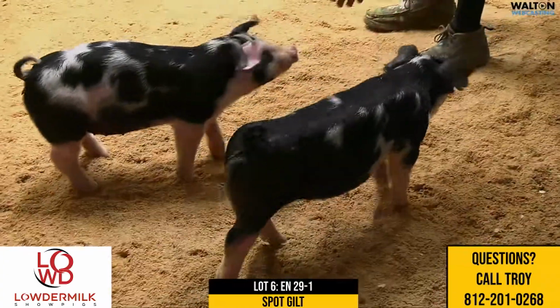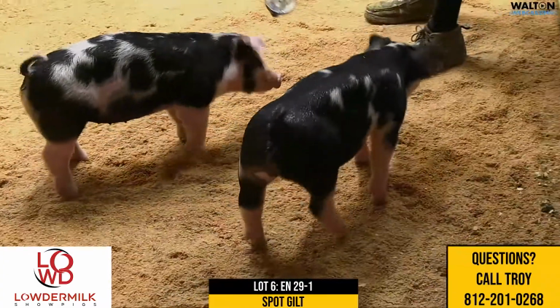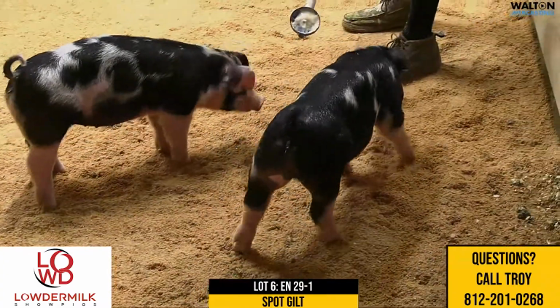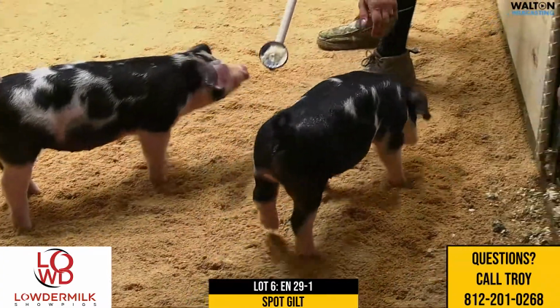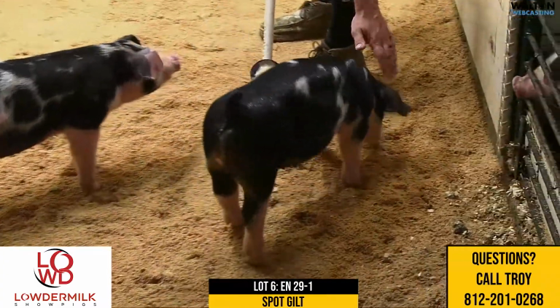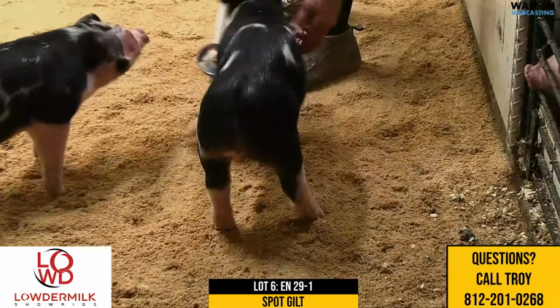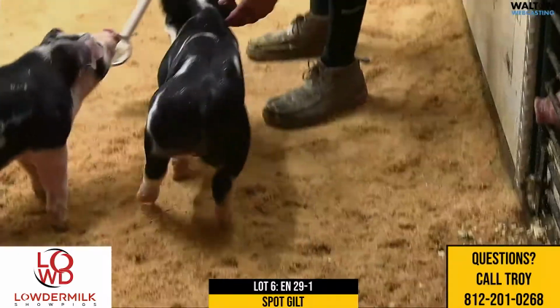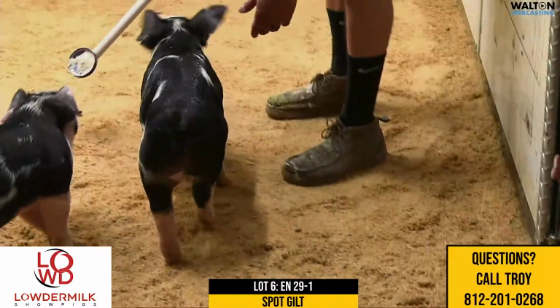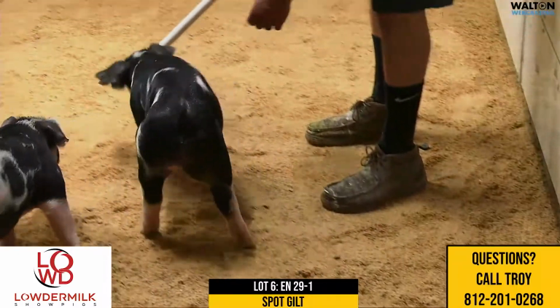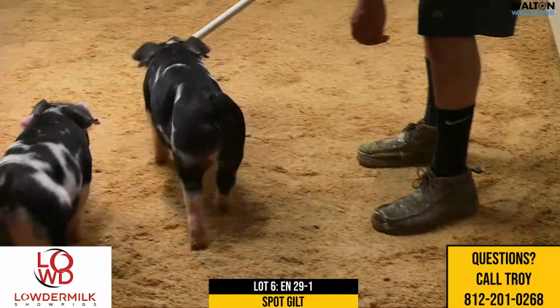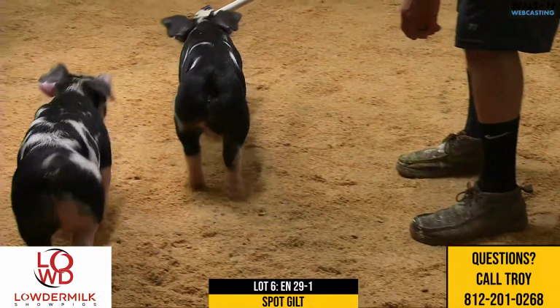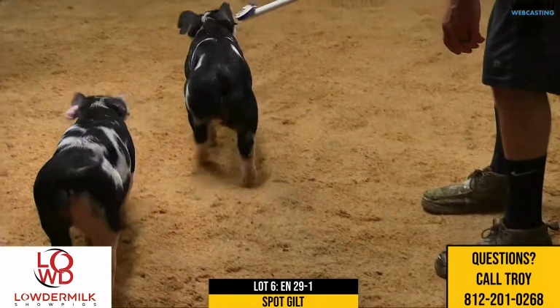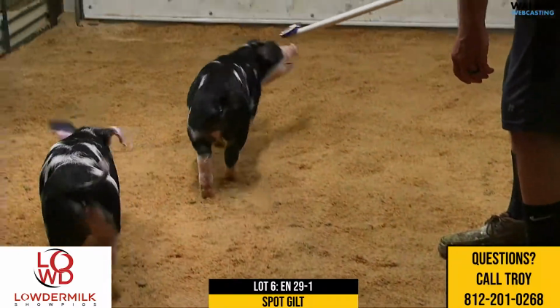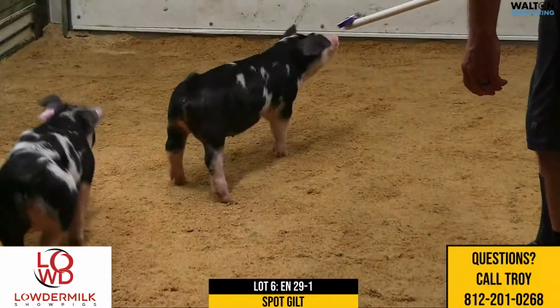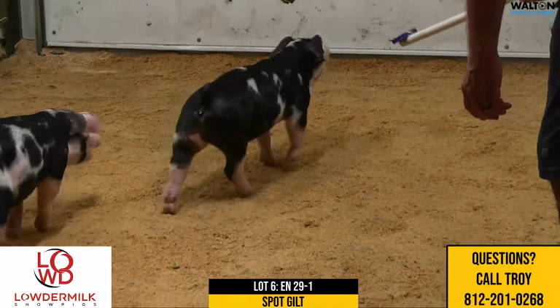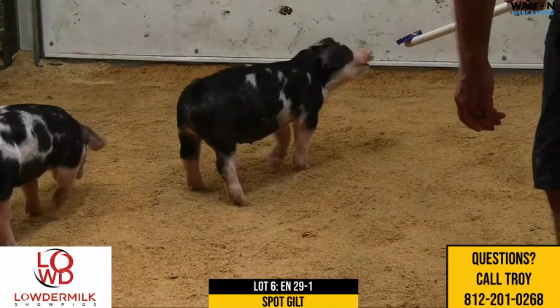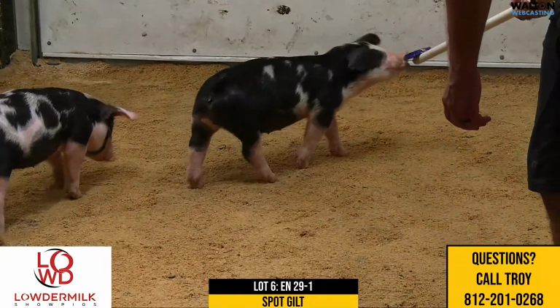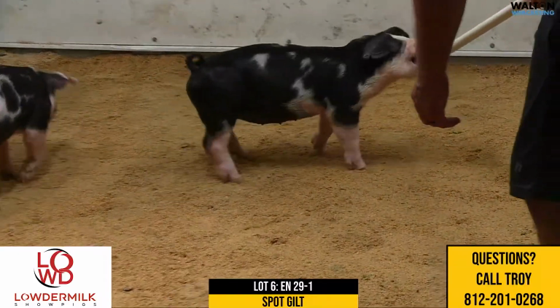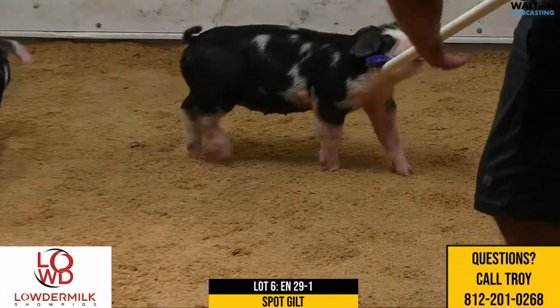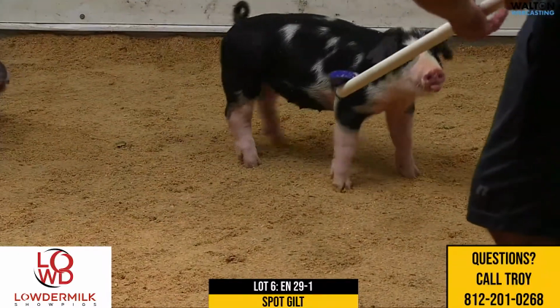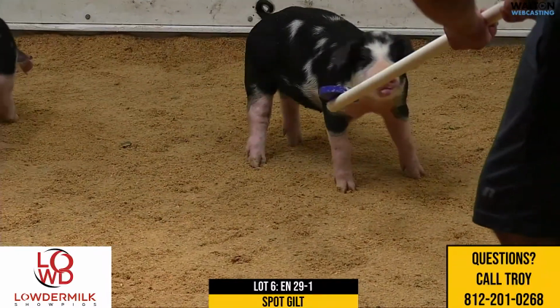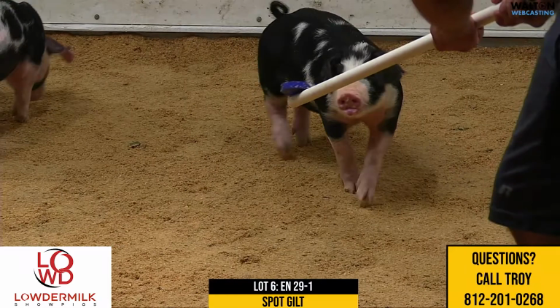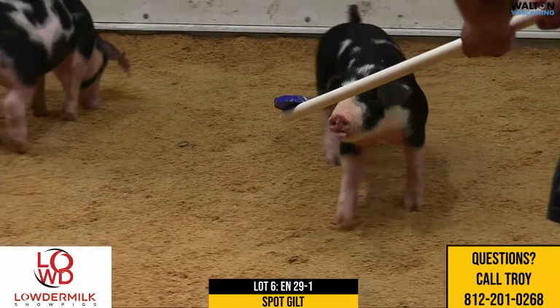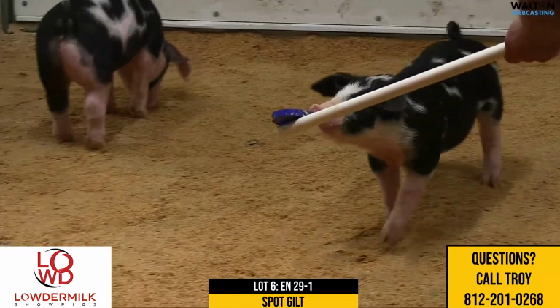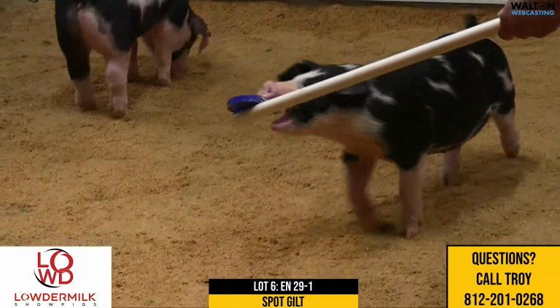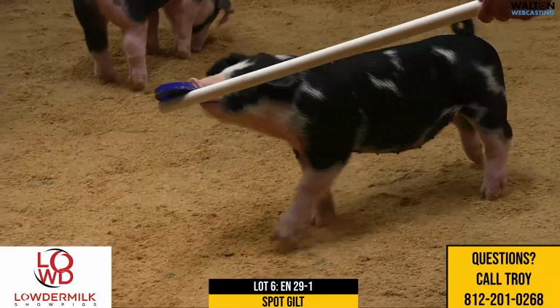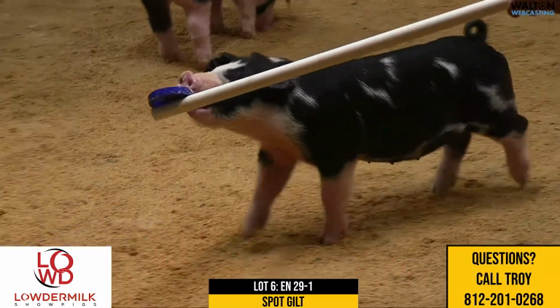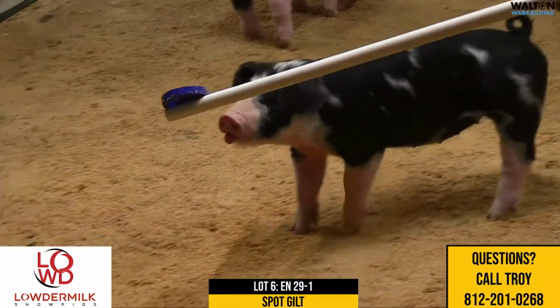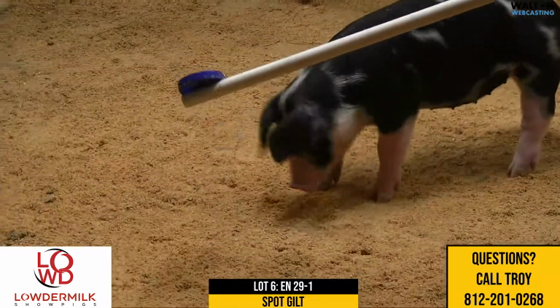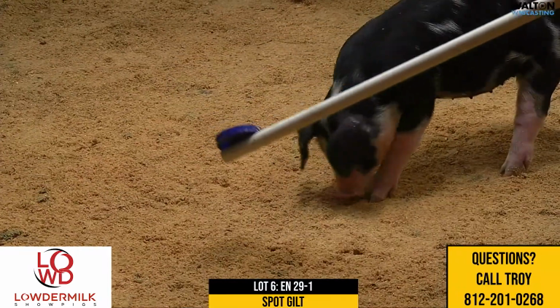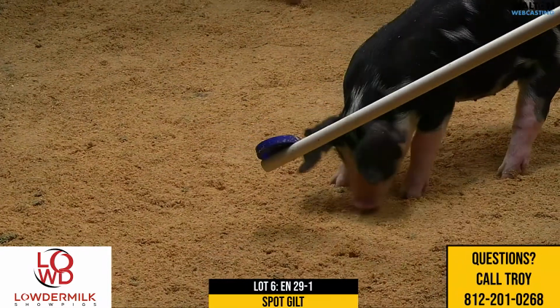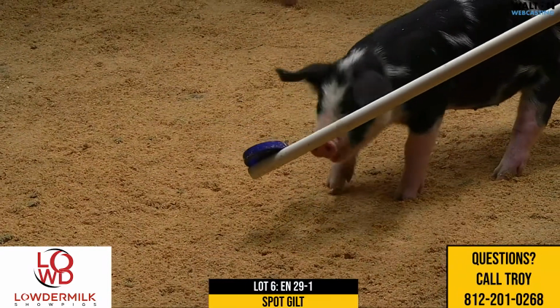Her immaturity, her length of front end, her femininity — the head and head carriage for a spot gilt is just impeccable. I like this one's bone work. I like this one's center body.